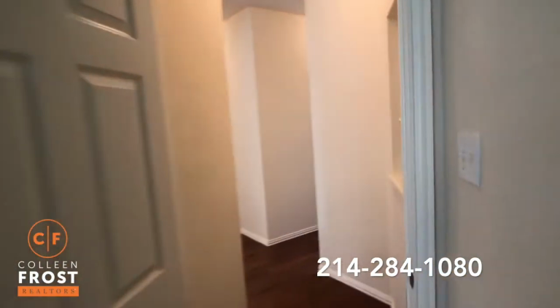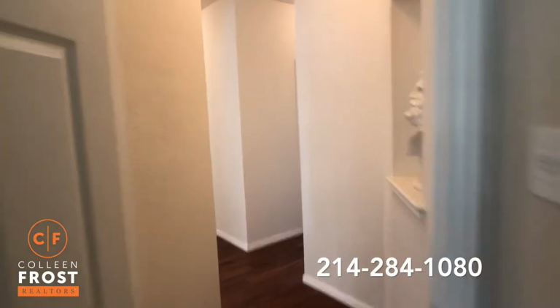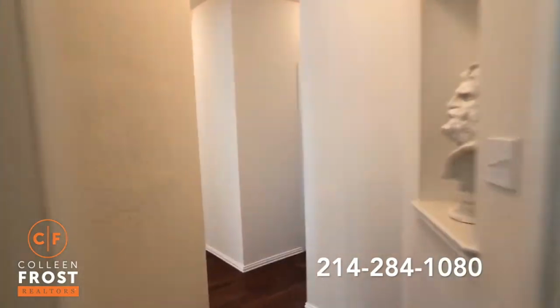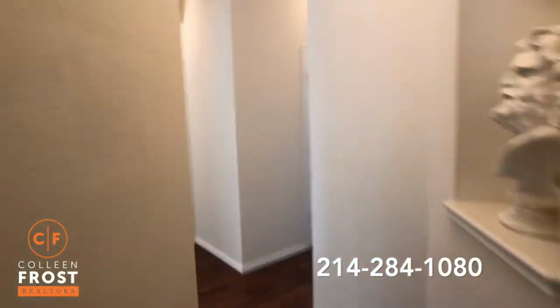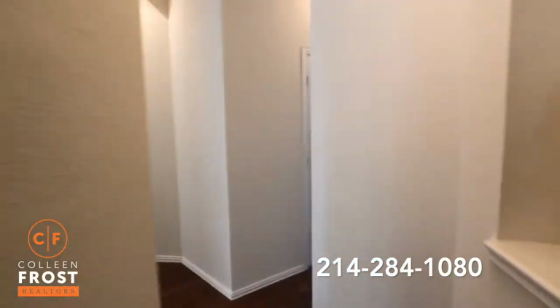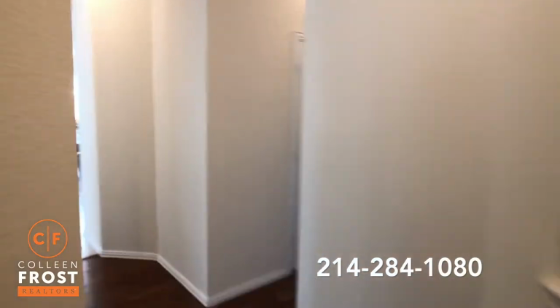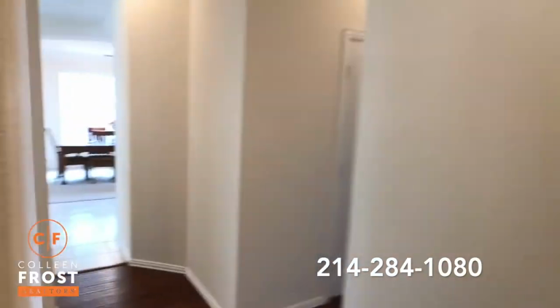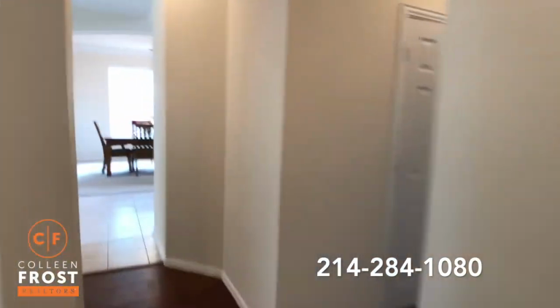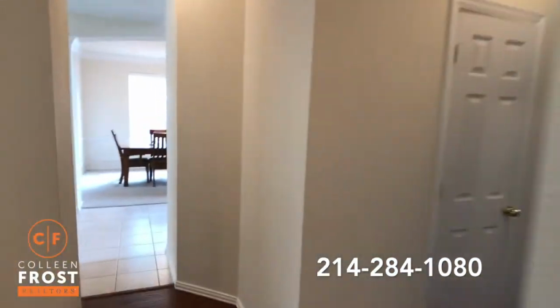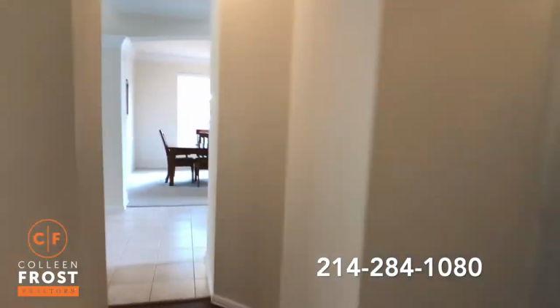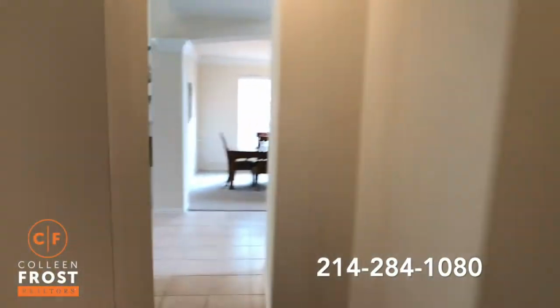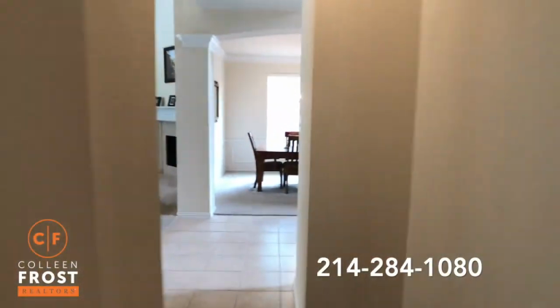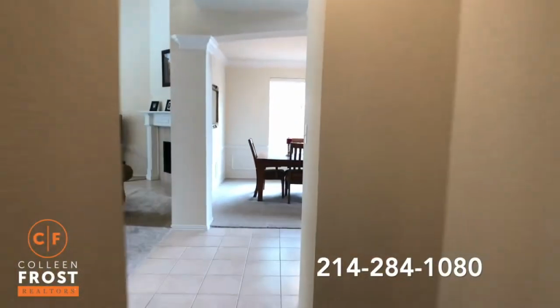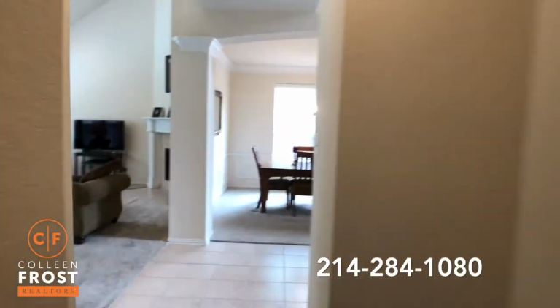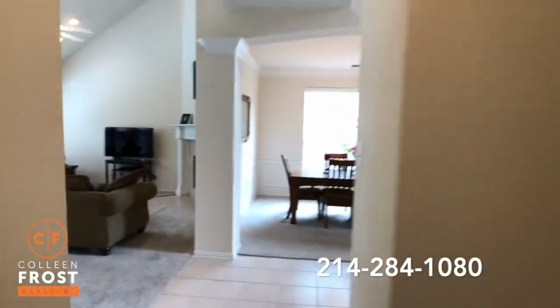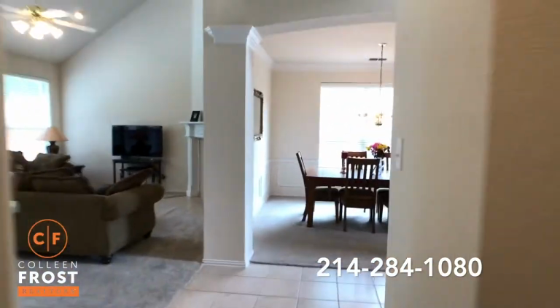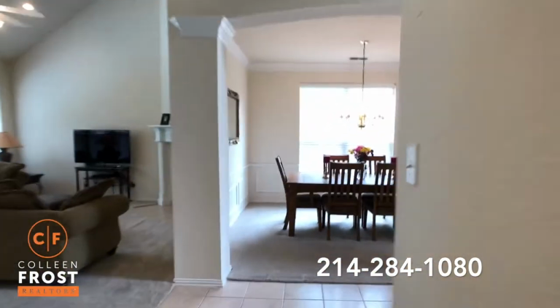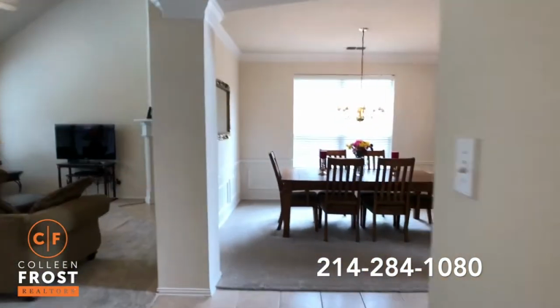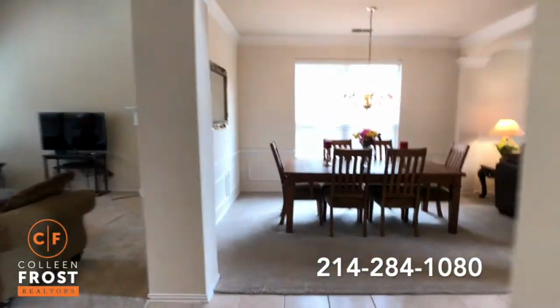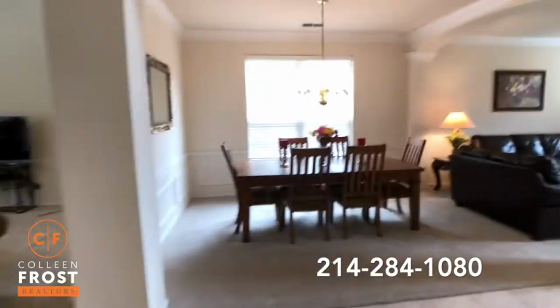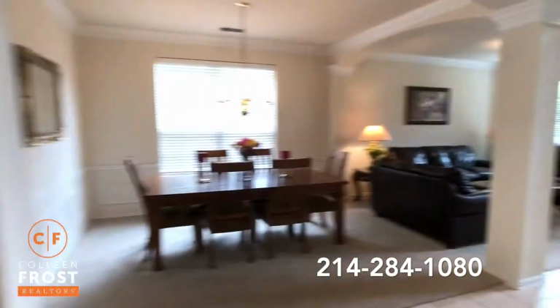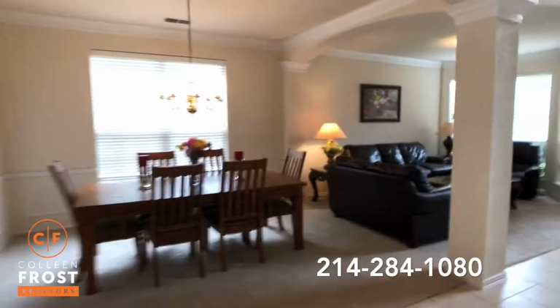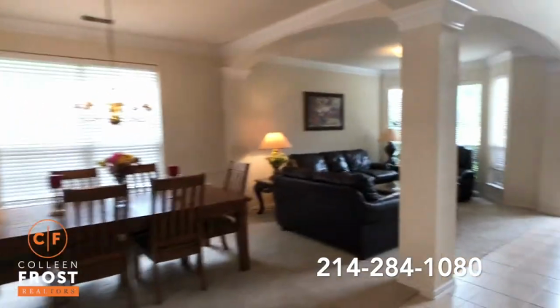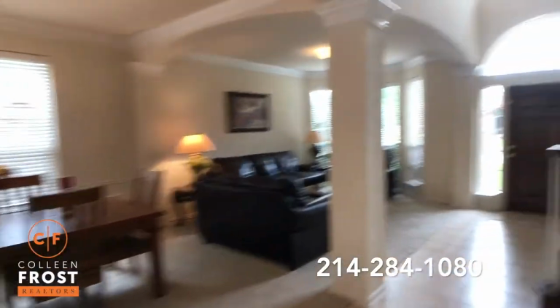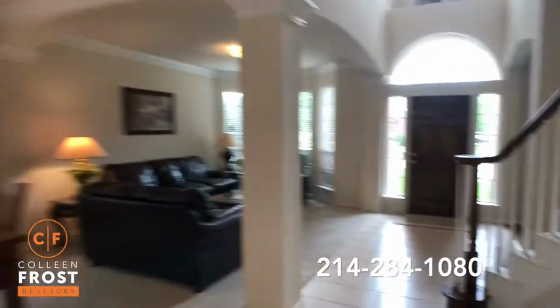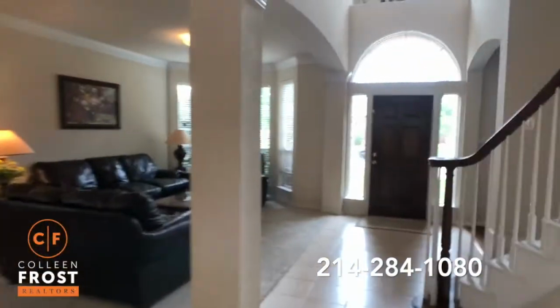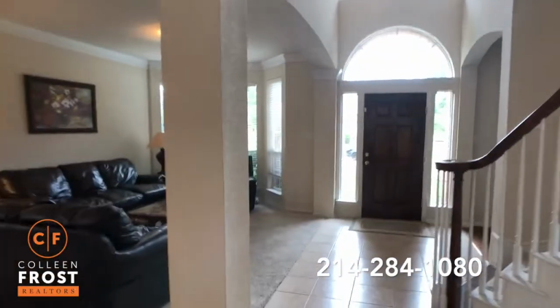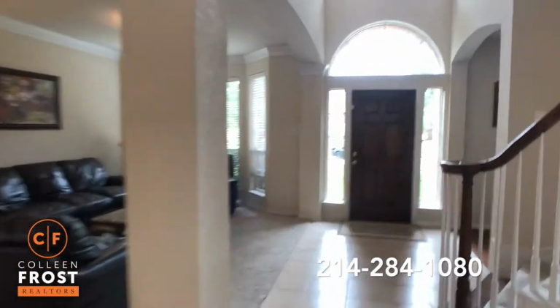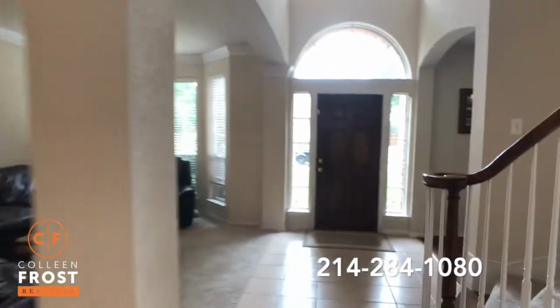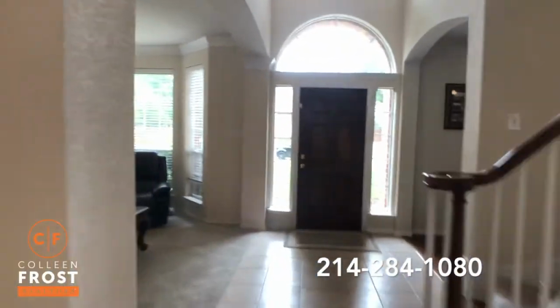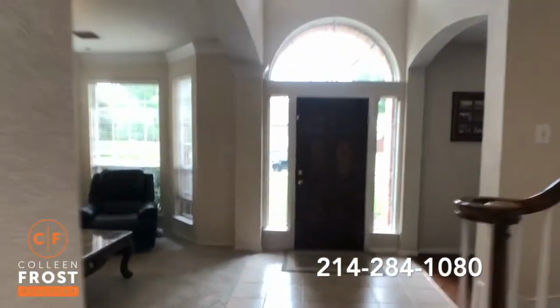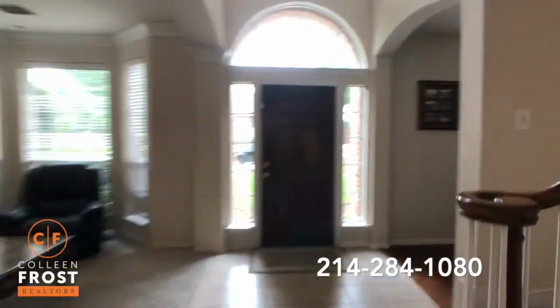Now we will head upstairs. We have three bedrooms, a game room, and a media room.